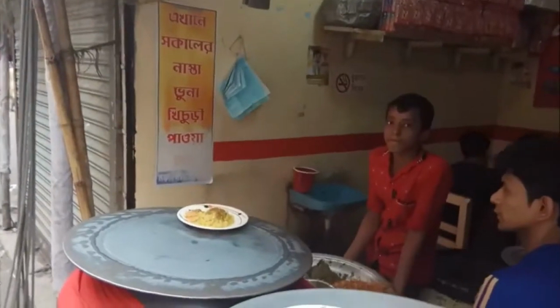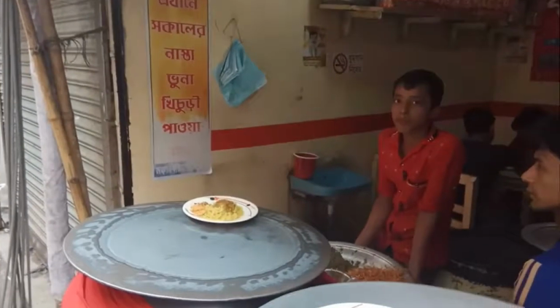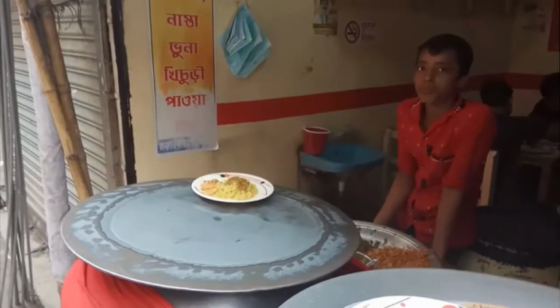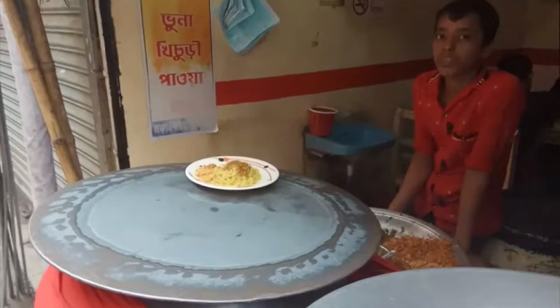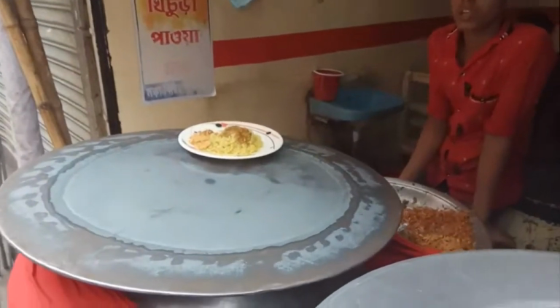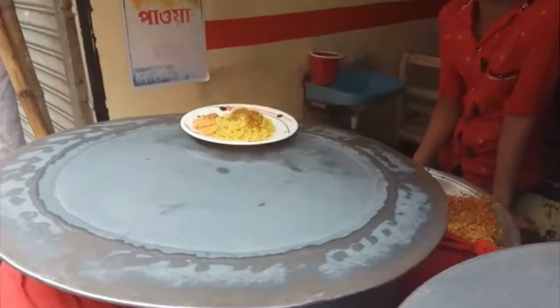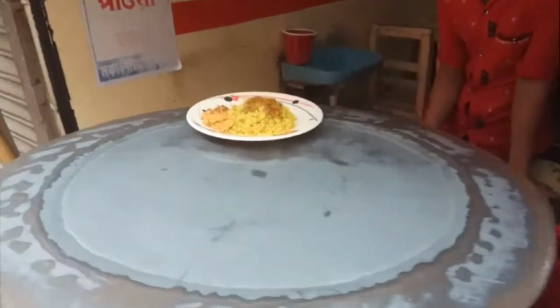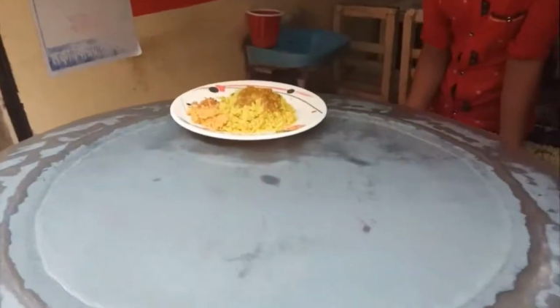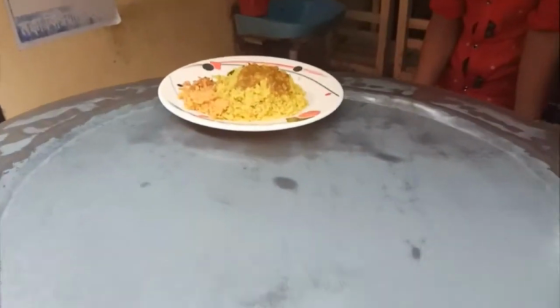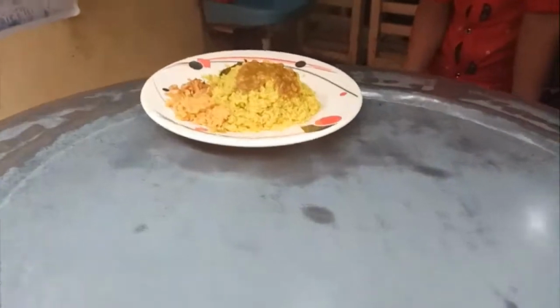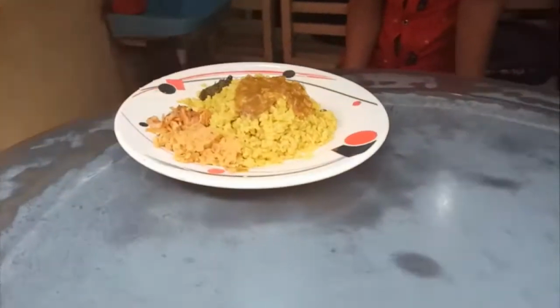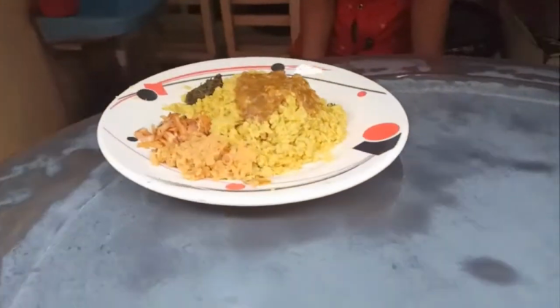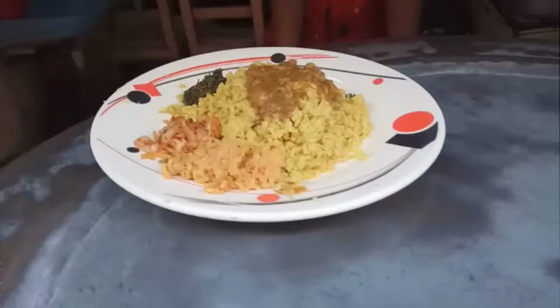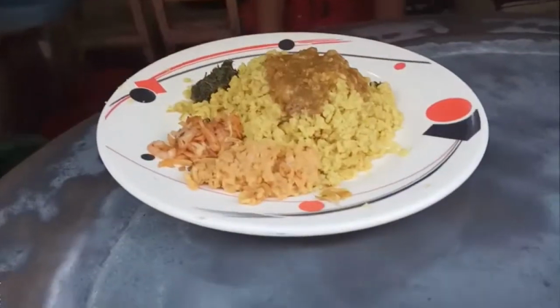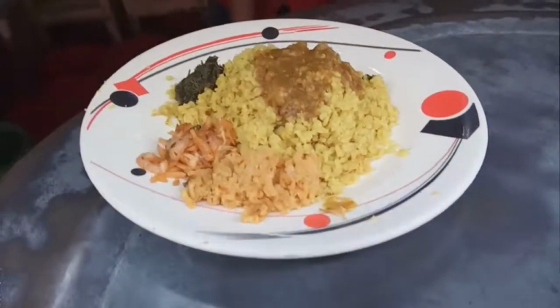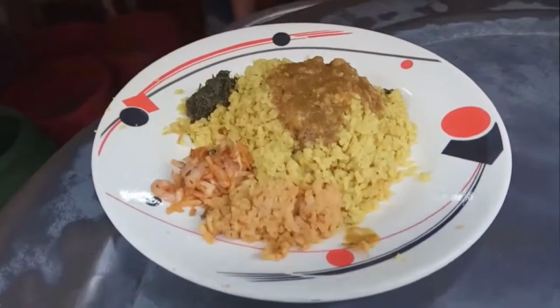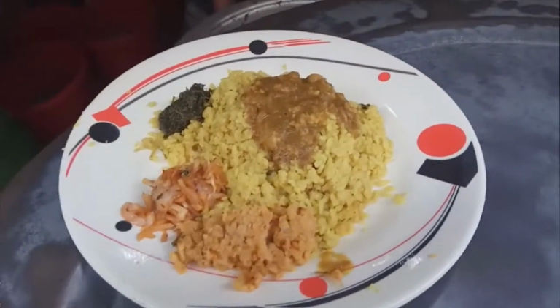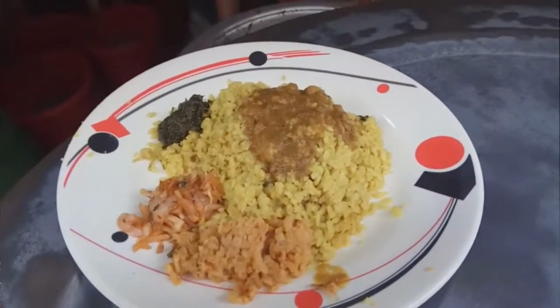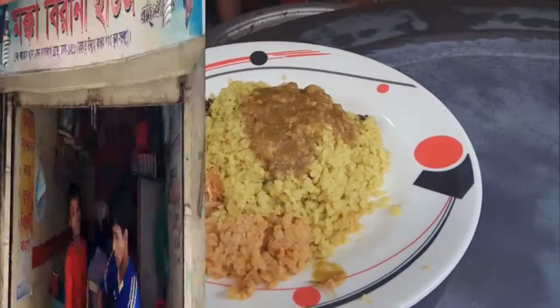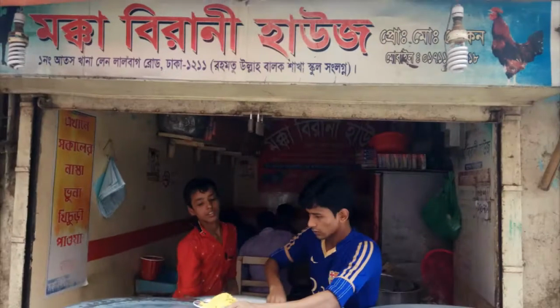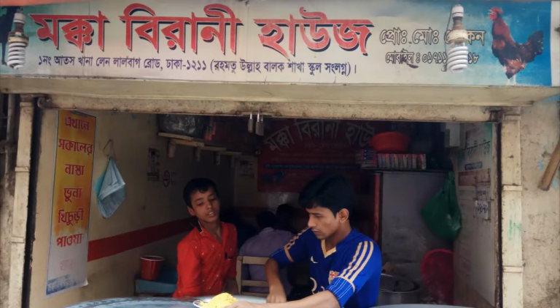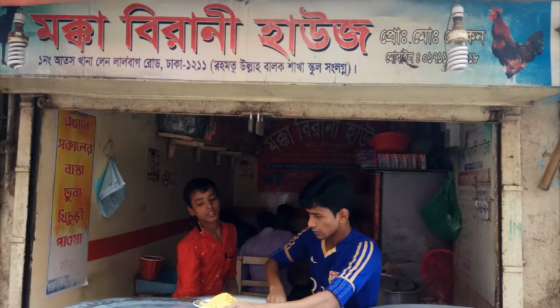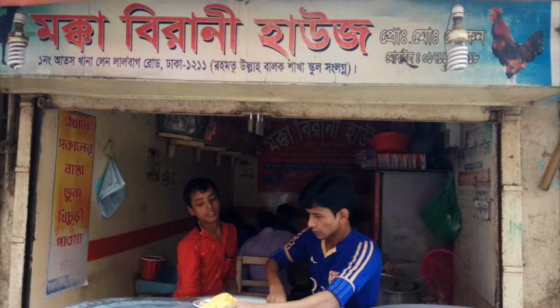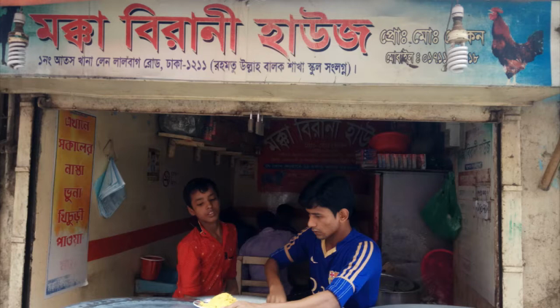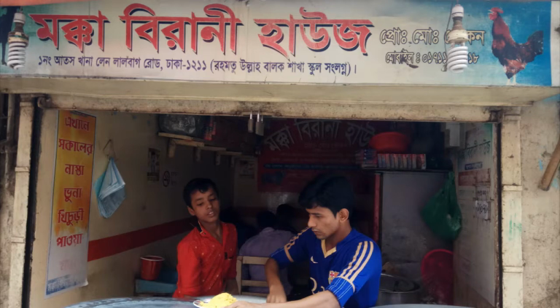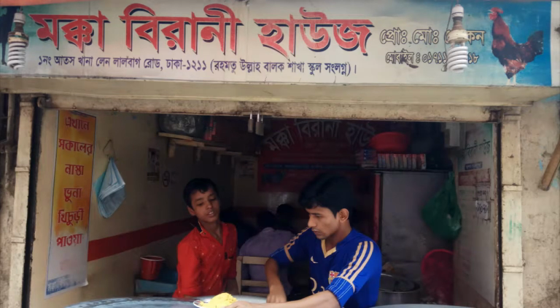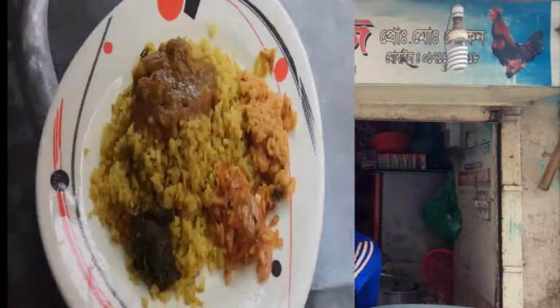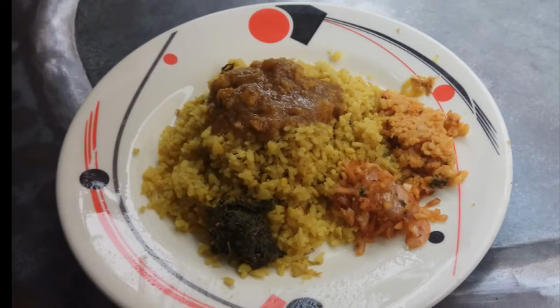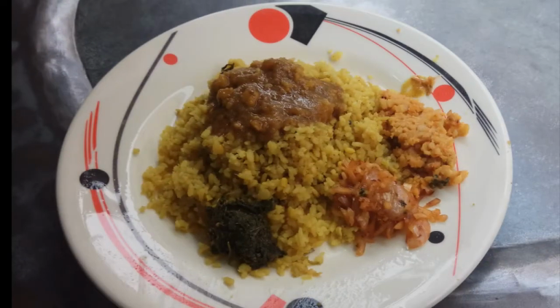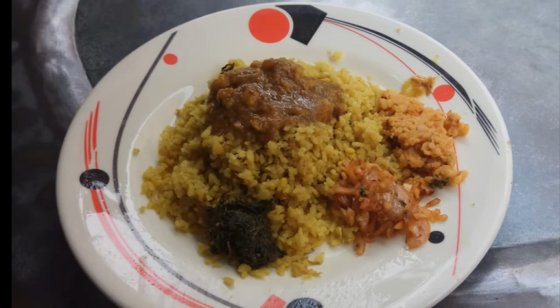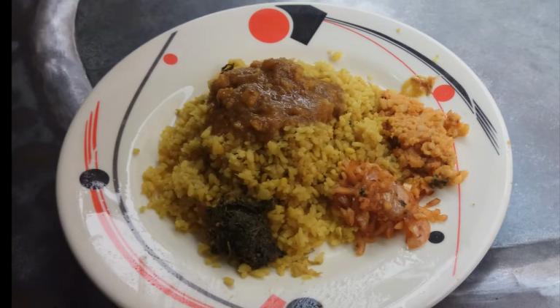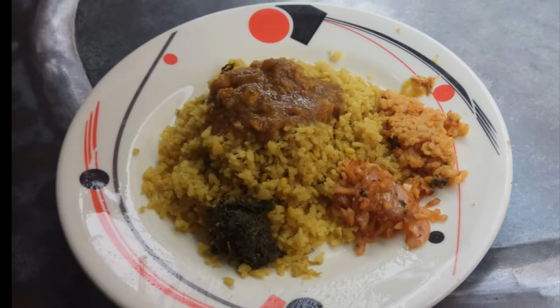If you are visiting Khan Muhammad Maridha Mosque, do try the awesome kichuri with bharata at this Mocha Biryani House. I had one plate — only 20 taka.